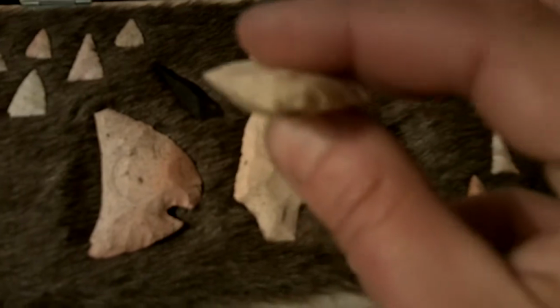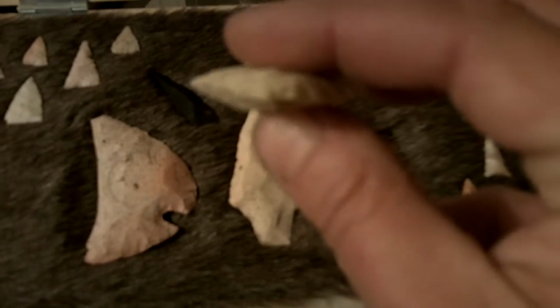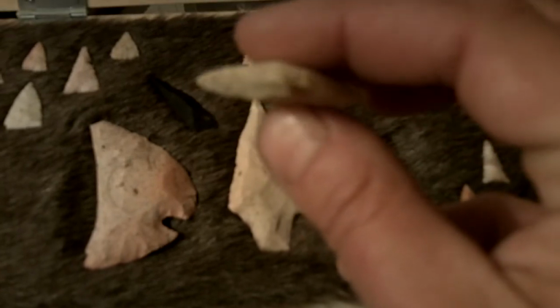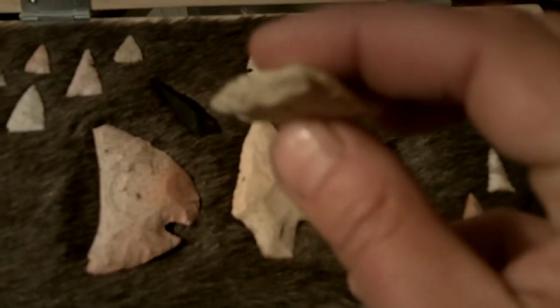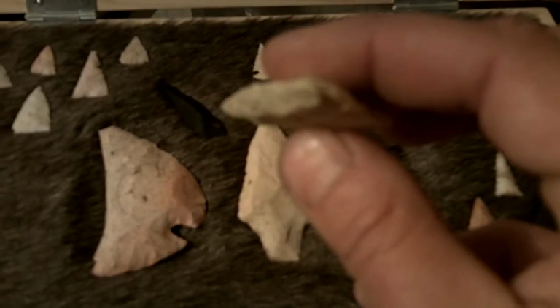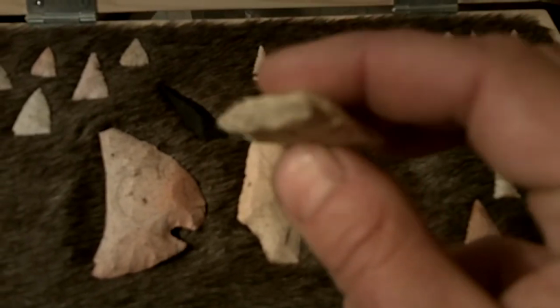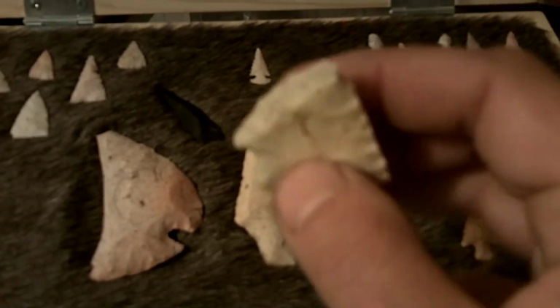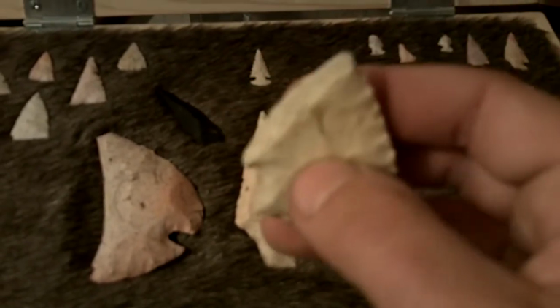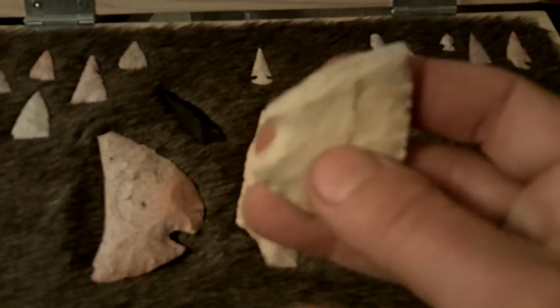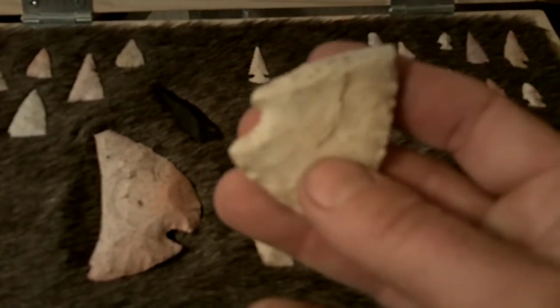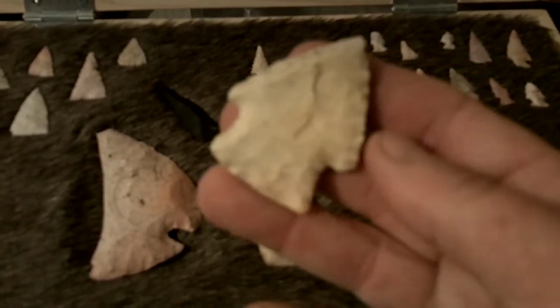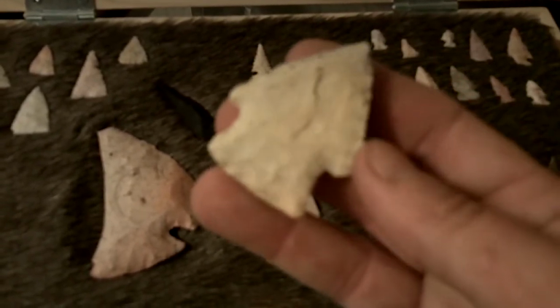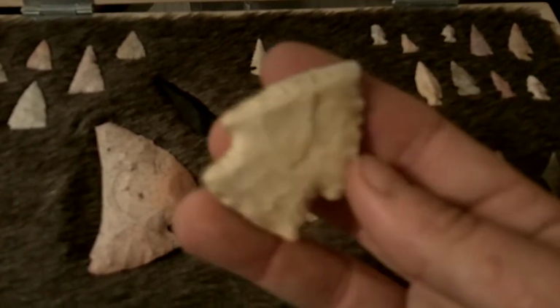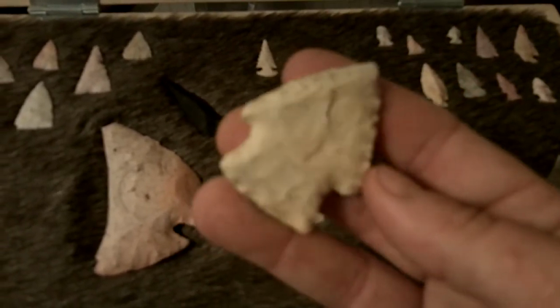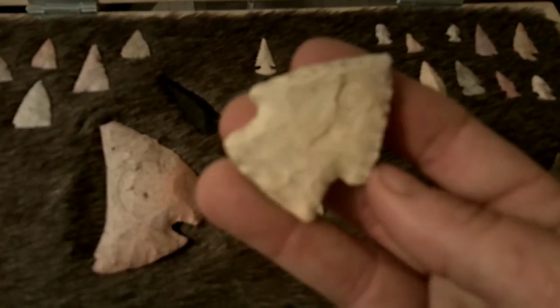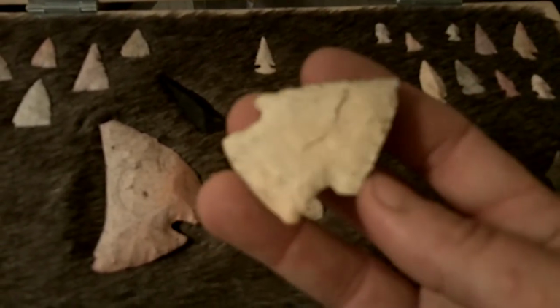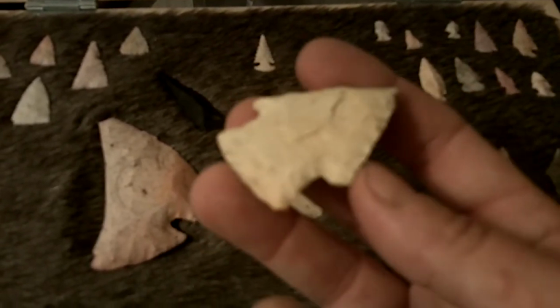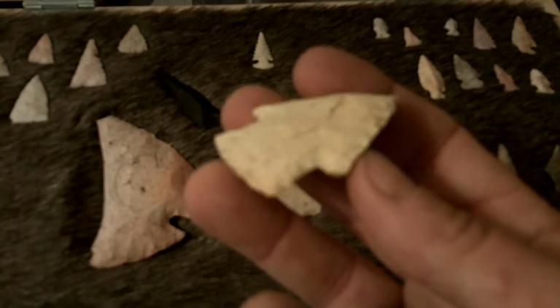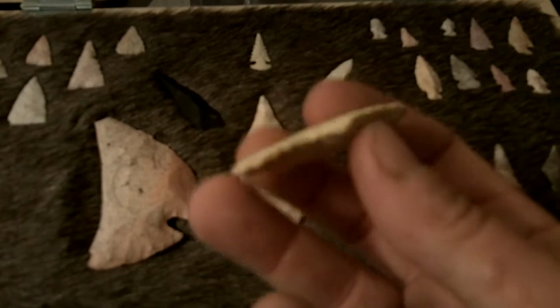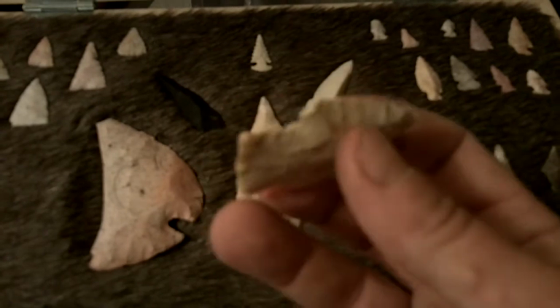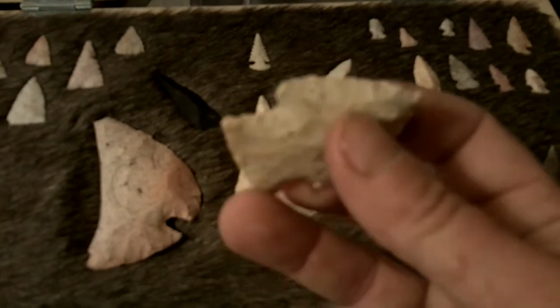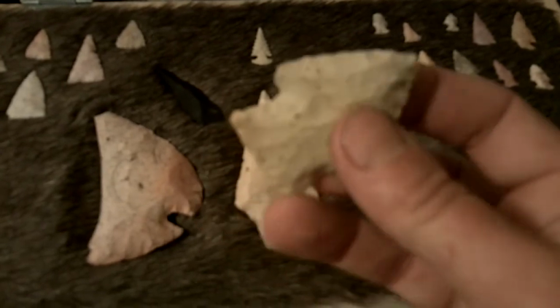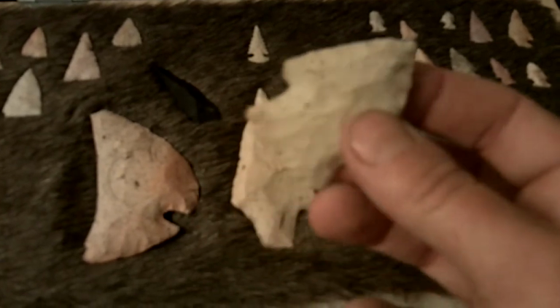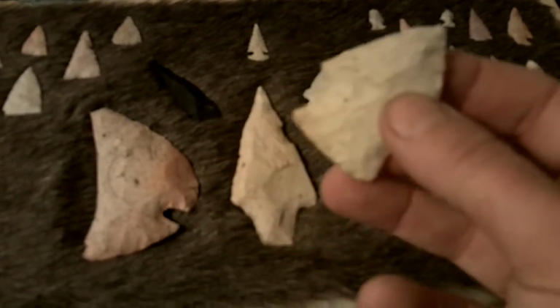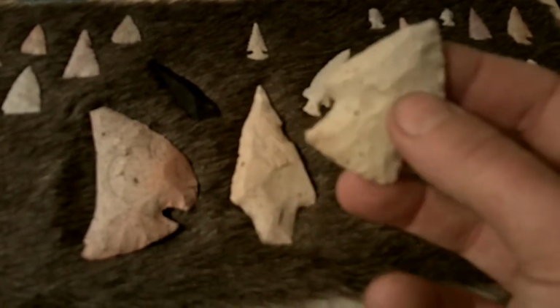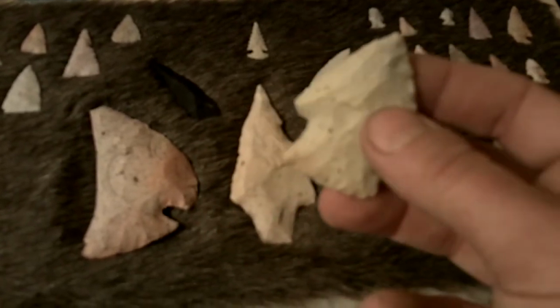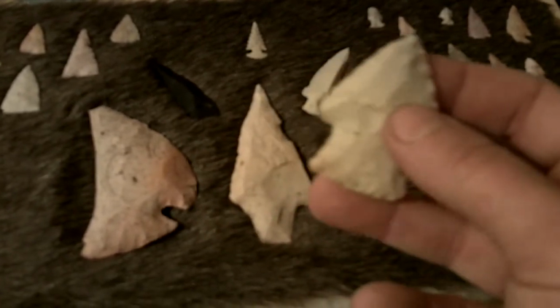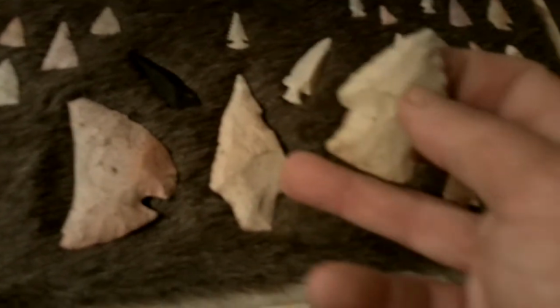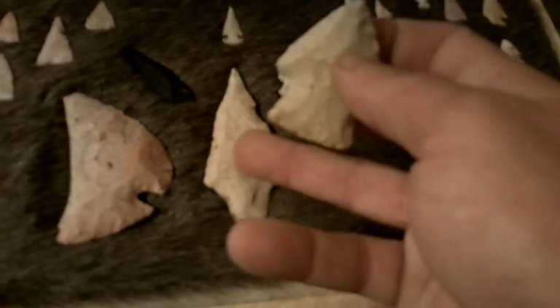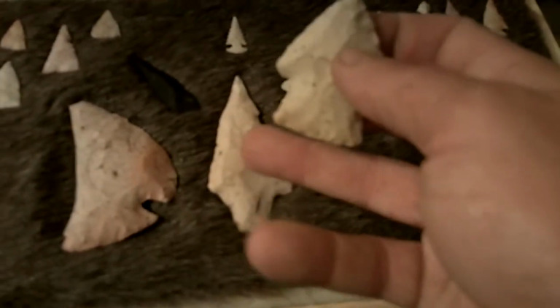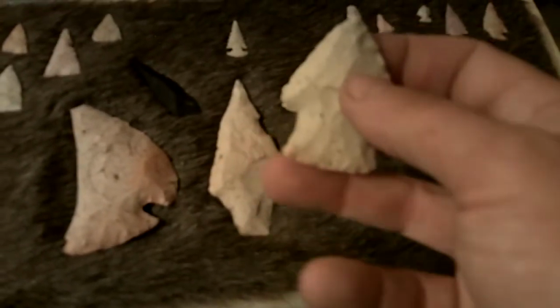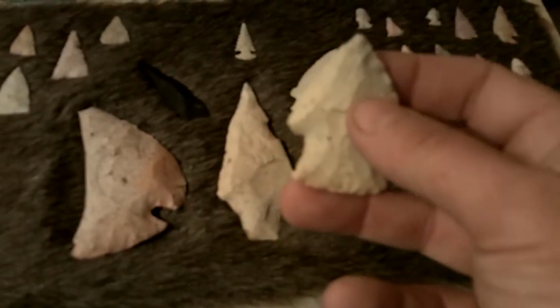Little dude. Beveled on the left side of each face — just like that. Dixon.